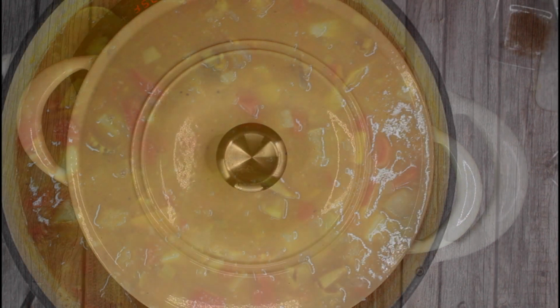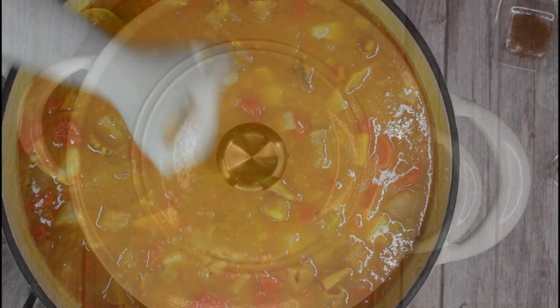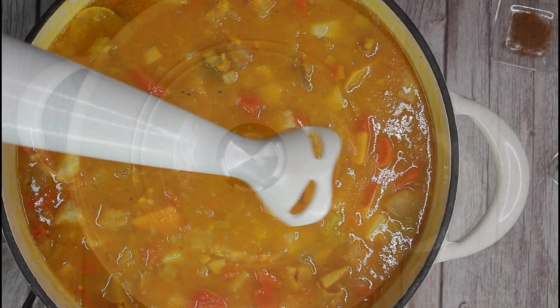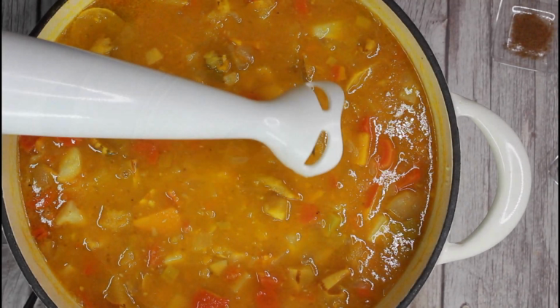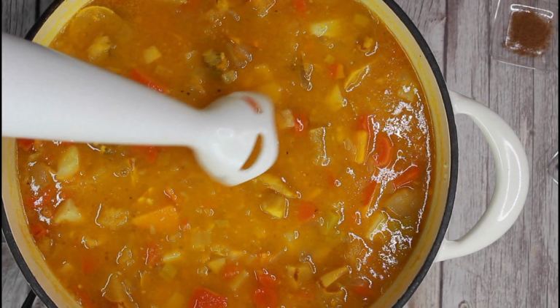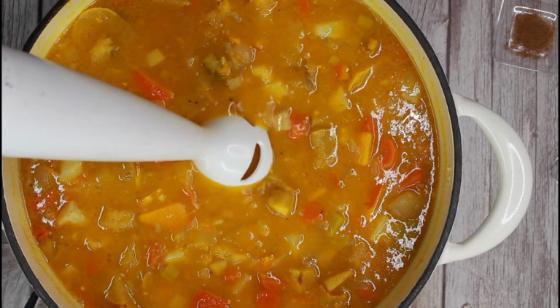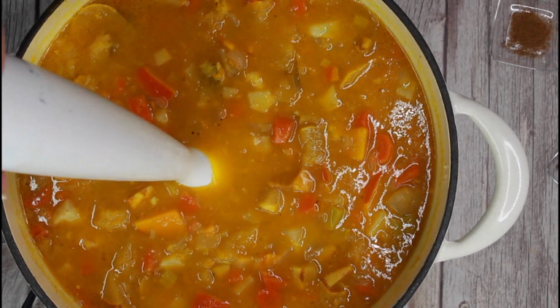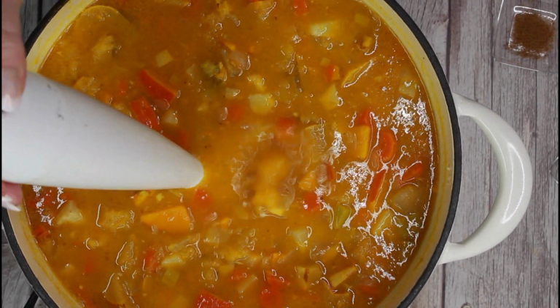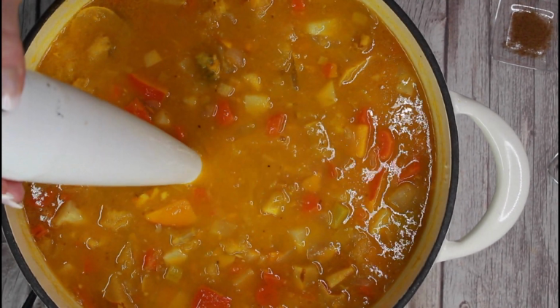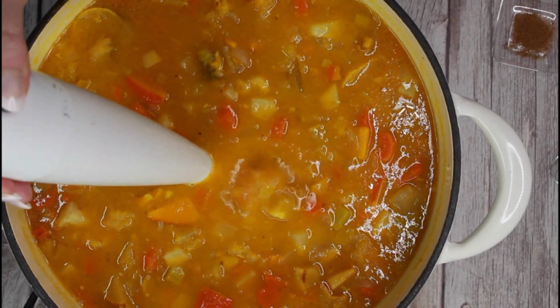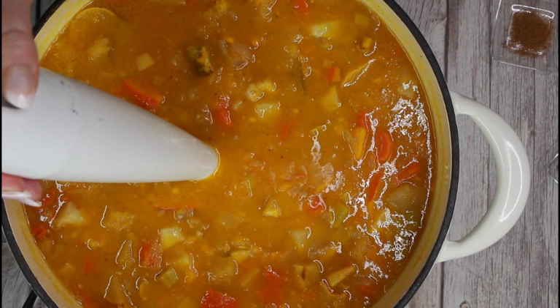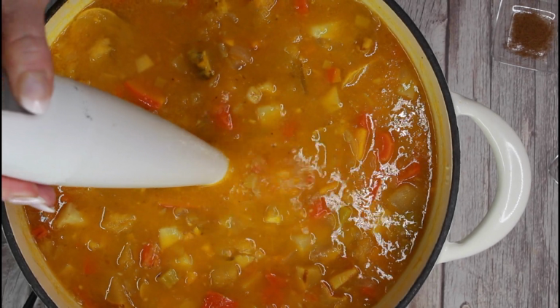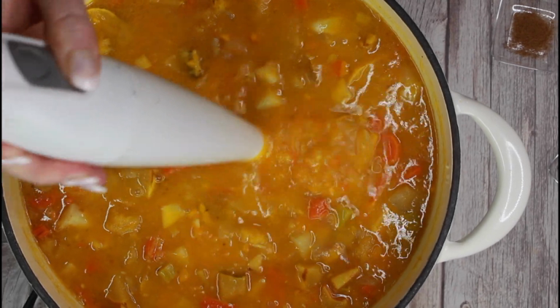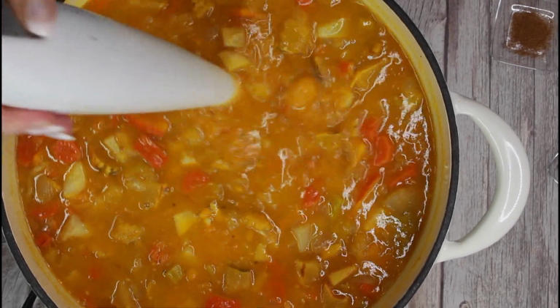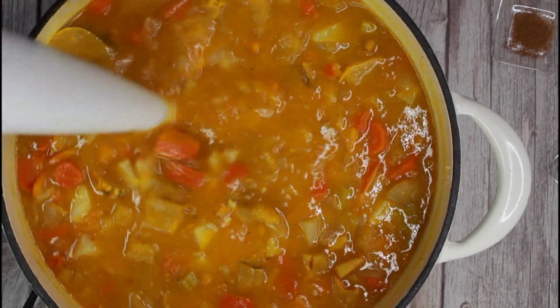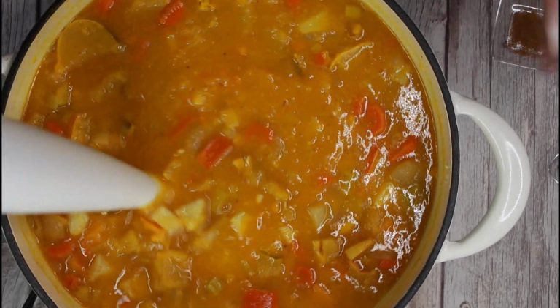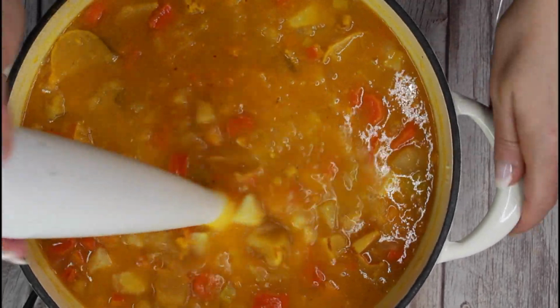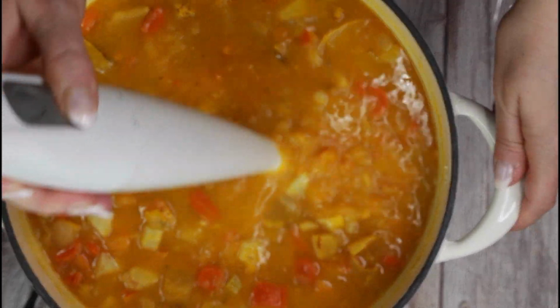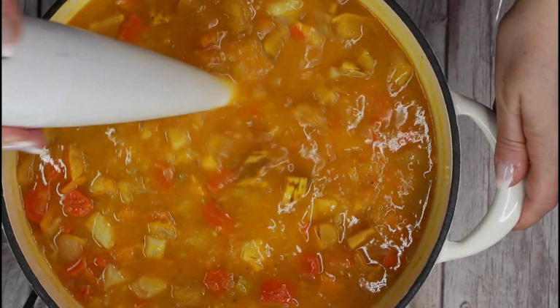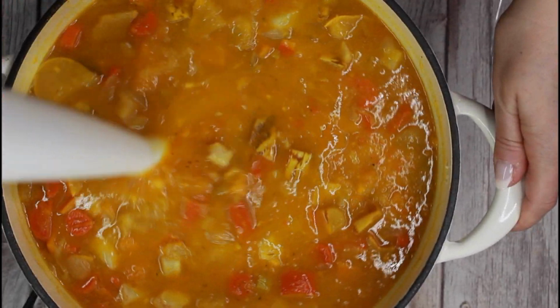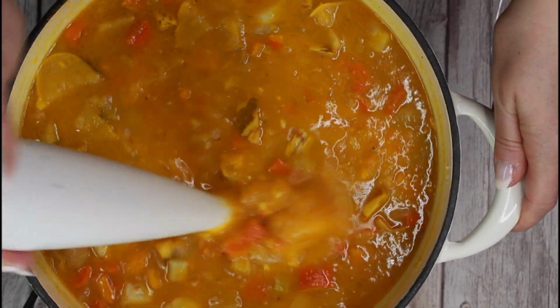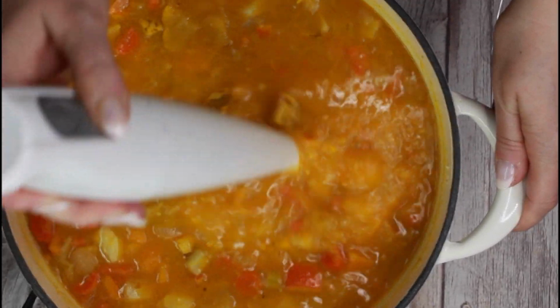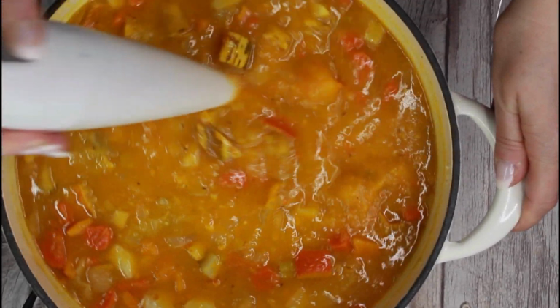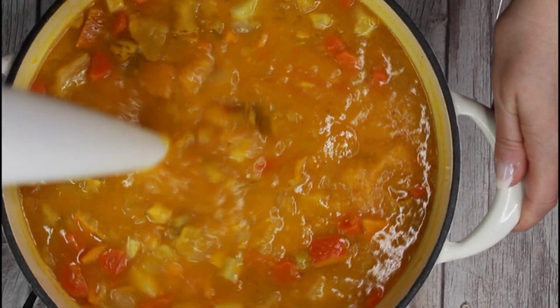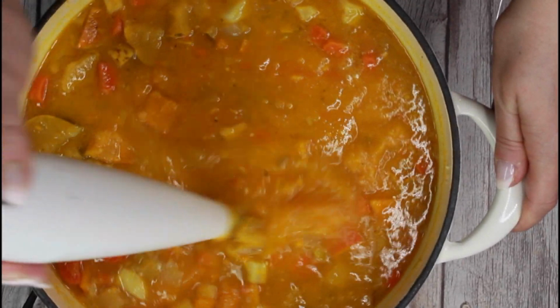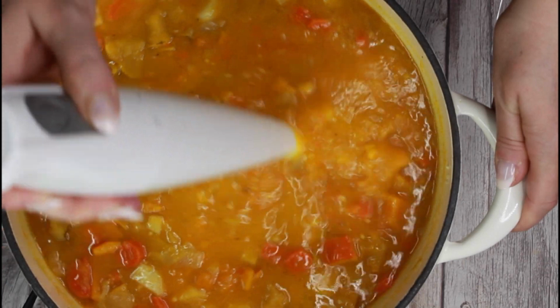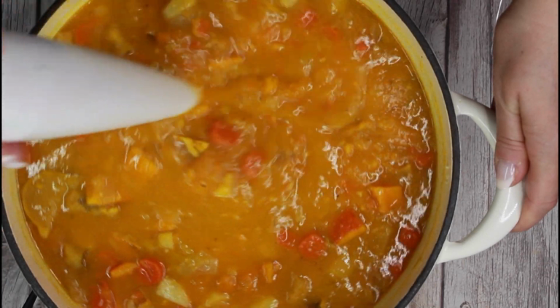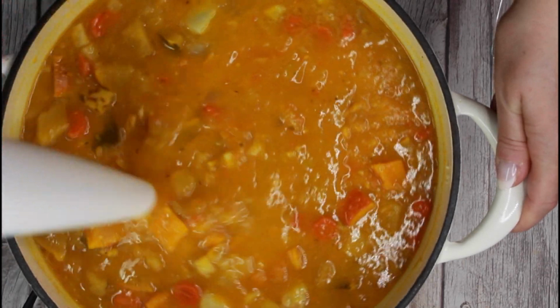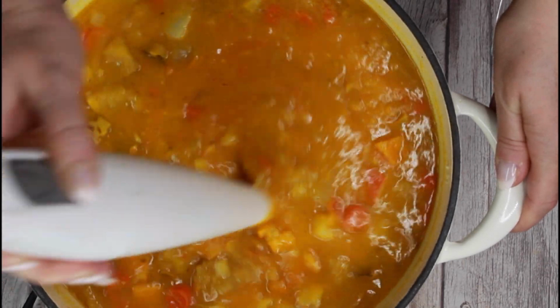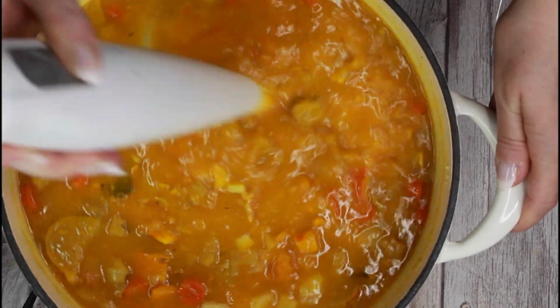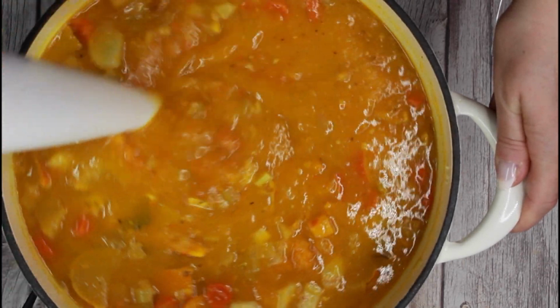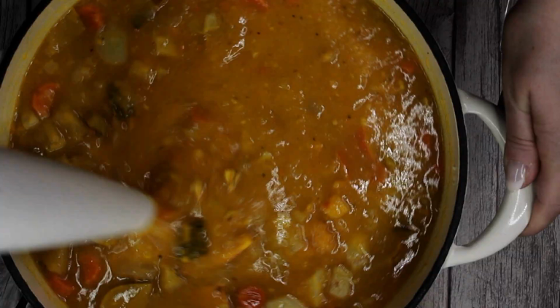Puree the soup with a hand blender to the desired consistency. You can add water if needed. I personally prefer a pretty thick and hearty soup.